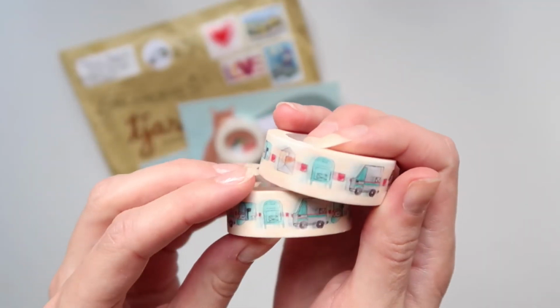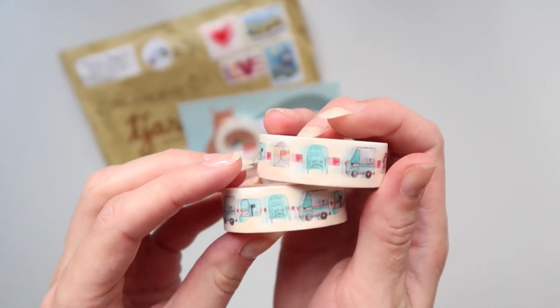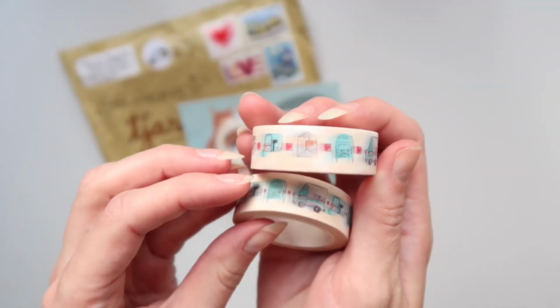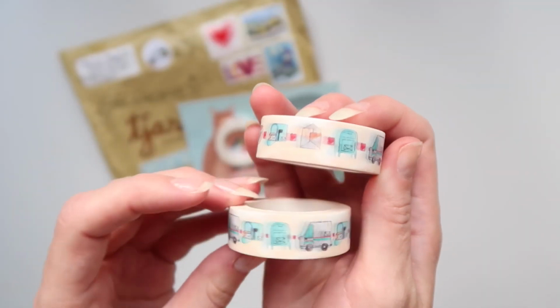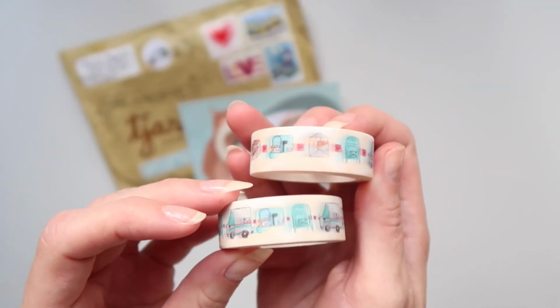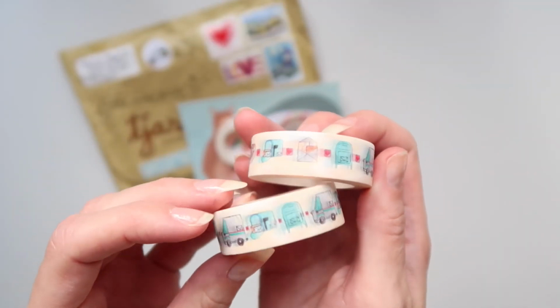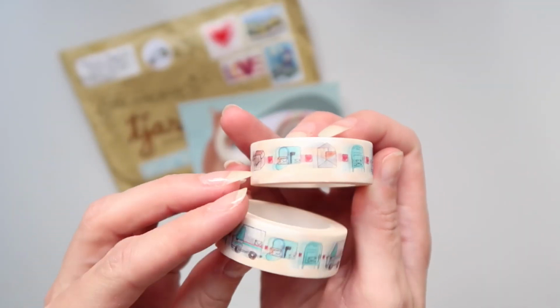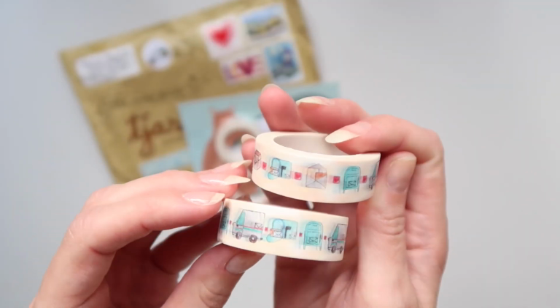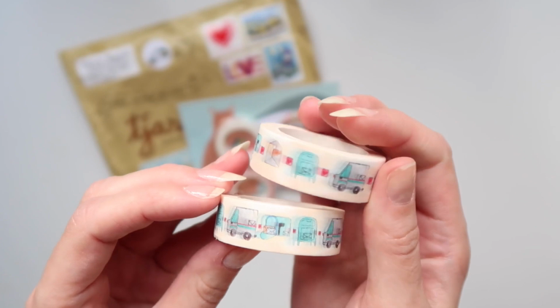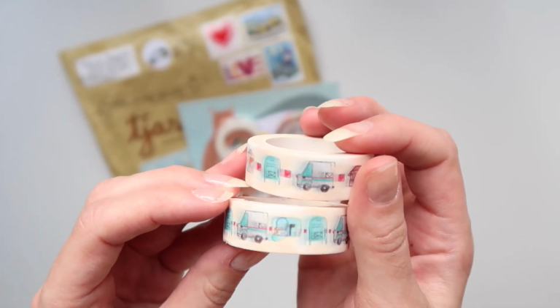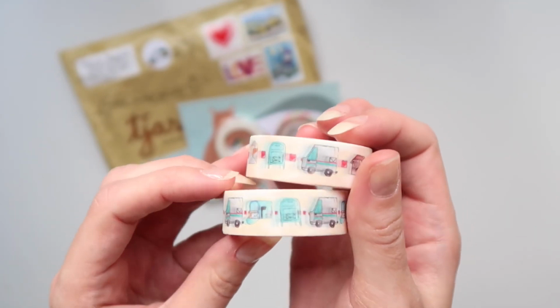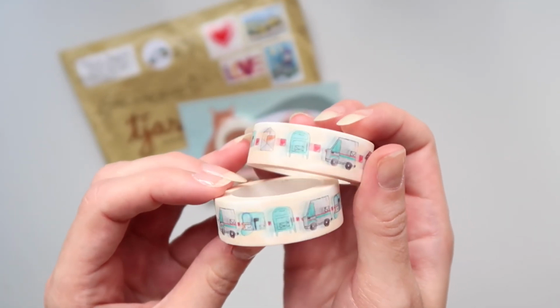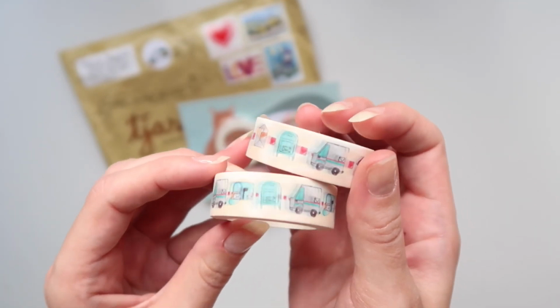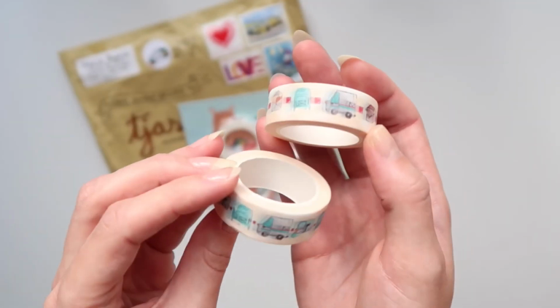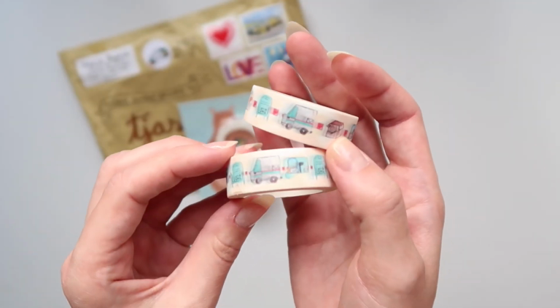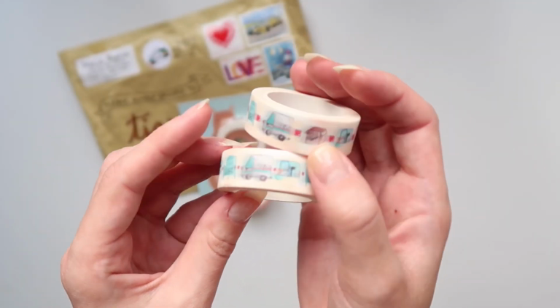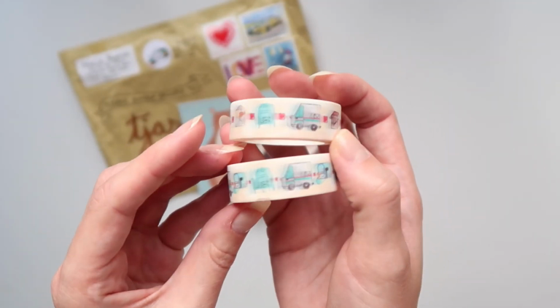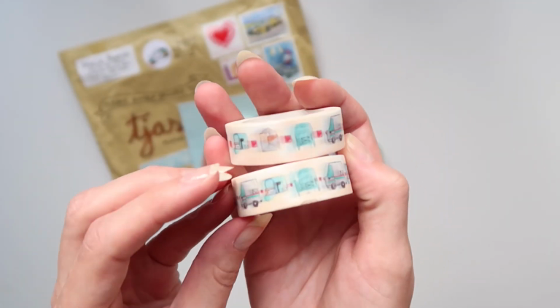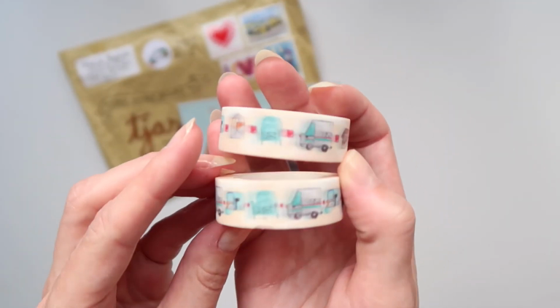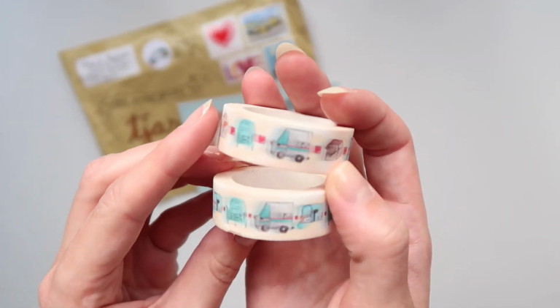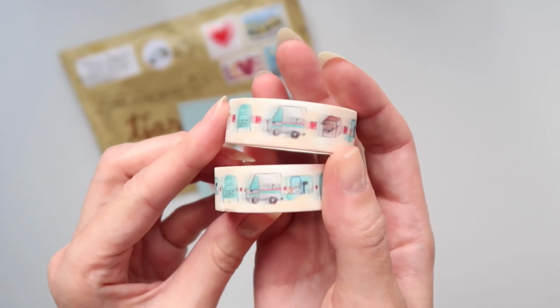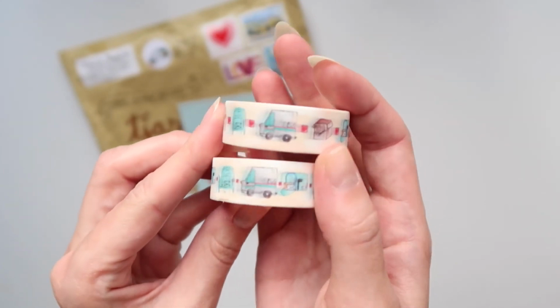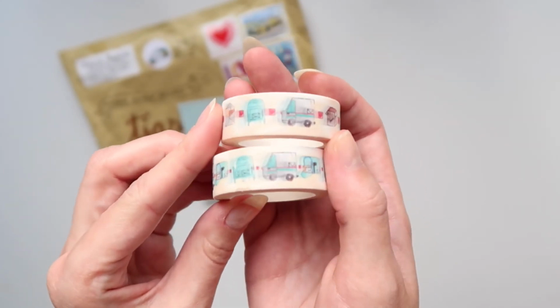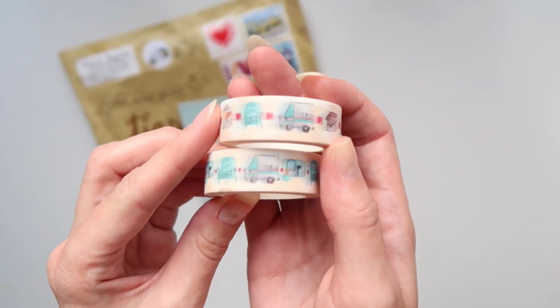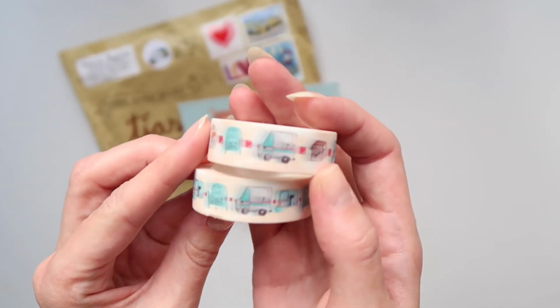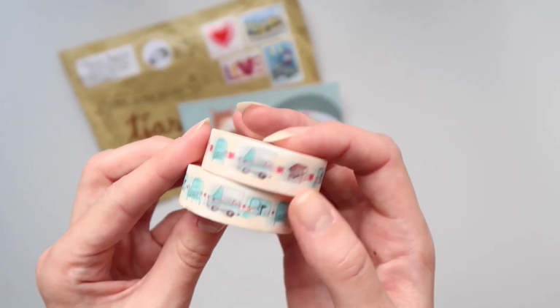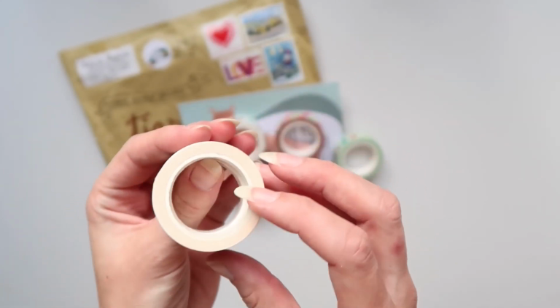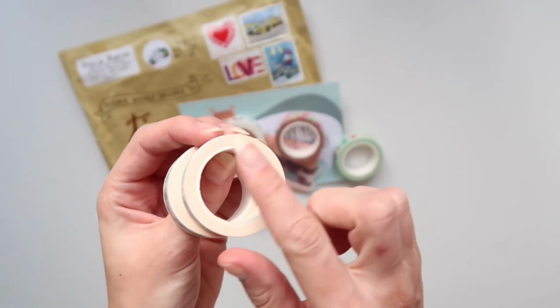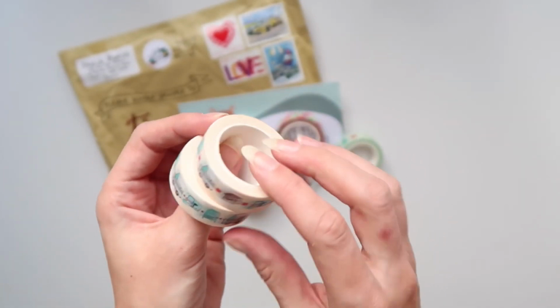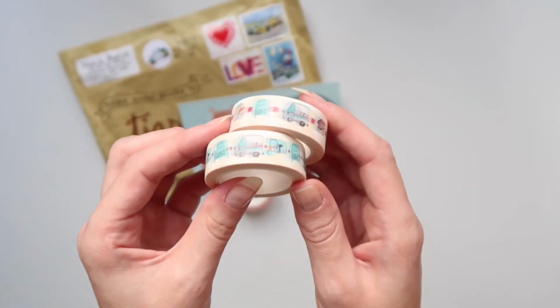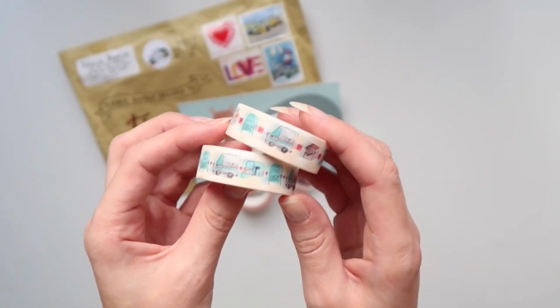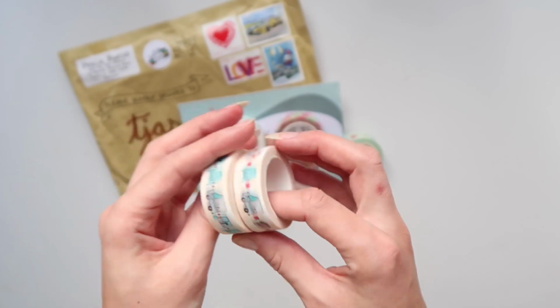These two are both happy mail designs — they are a bit different. I'm going to show you the swatches at the end of the video so you'll be able to see them a bit more clearly, and you'll also see how they come packaged.